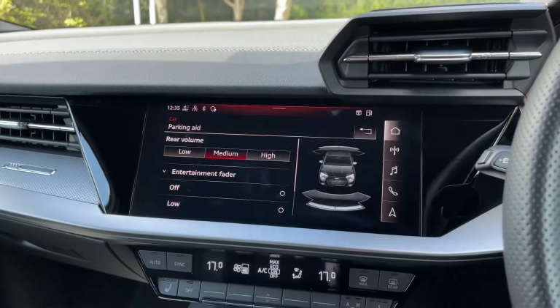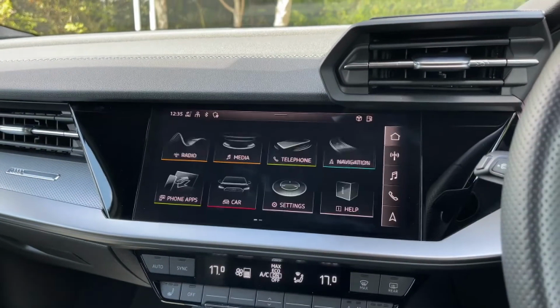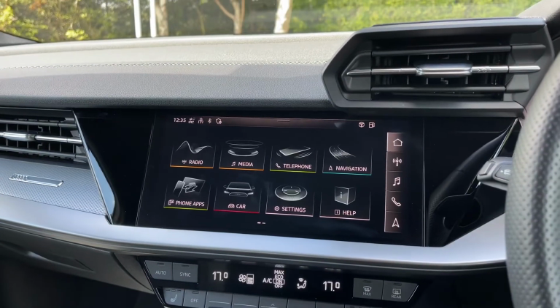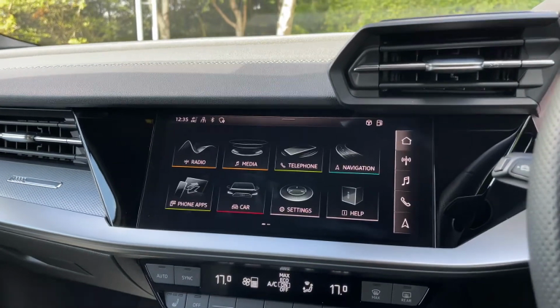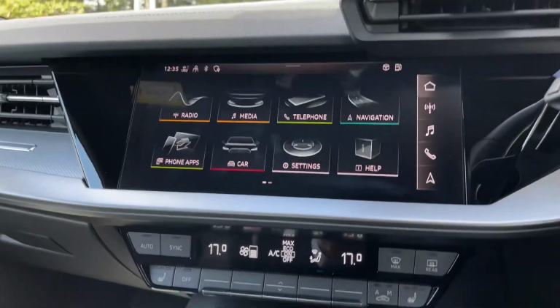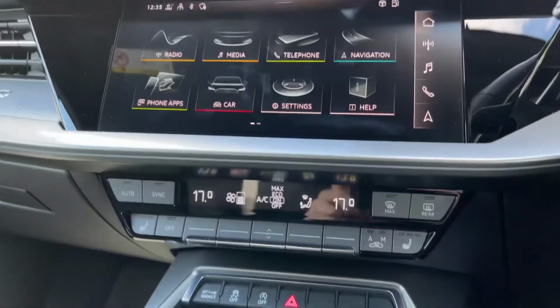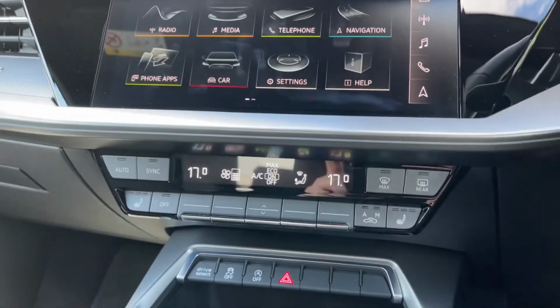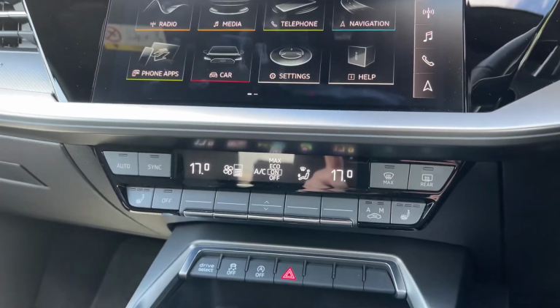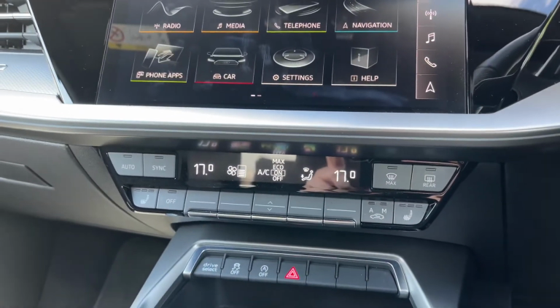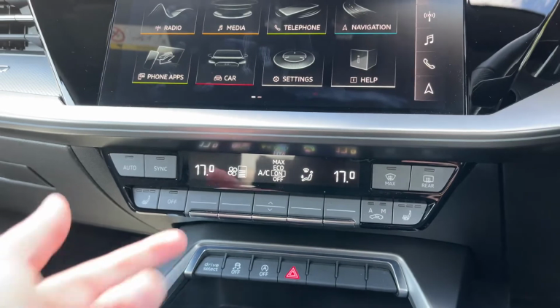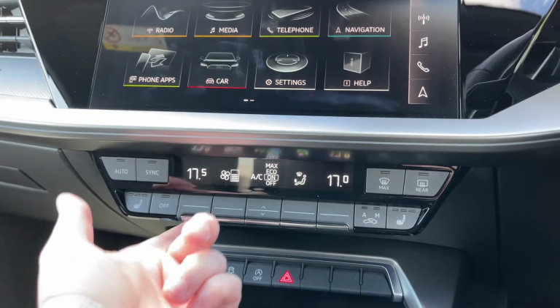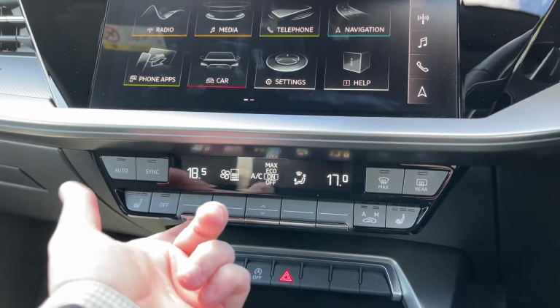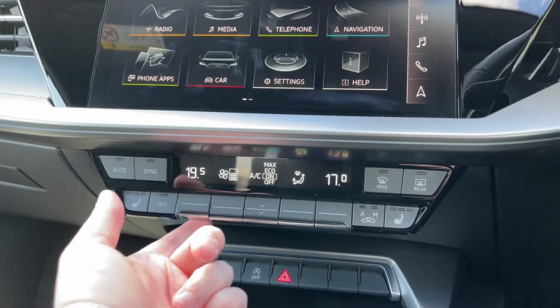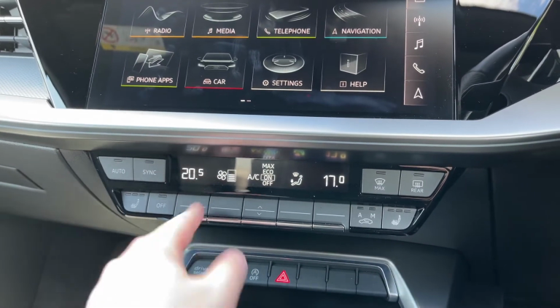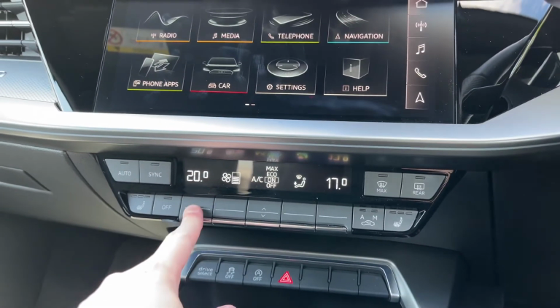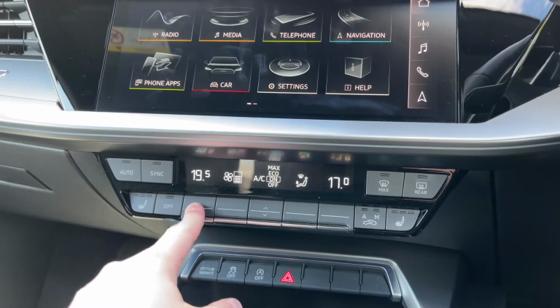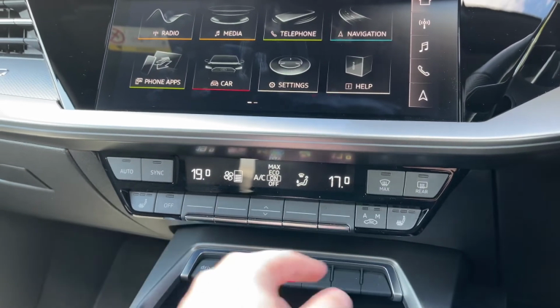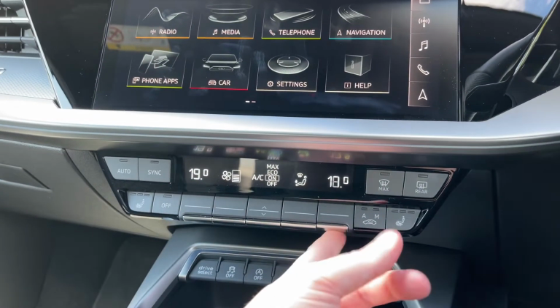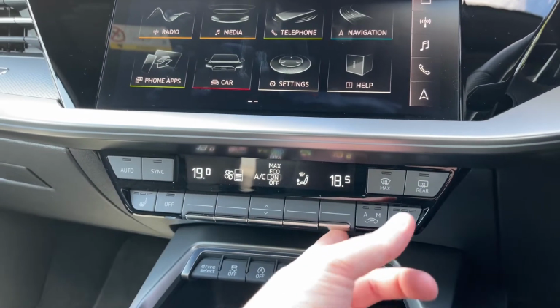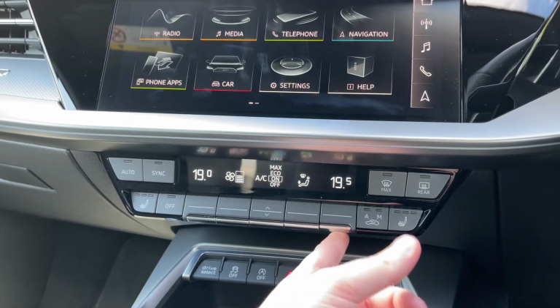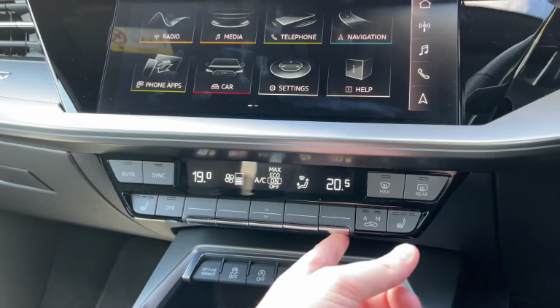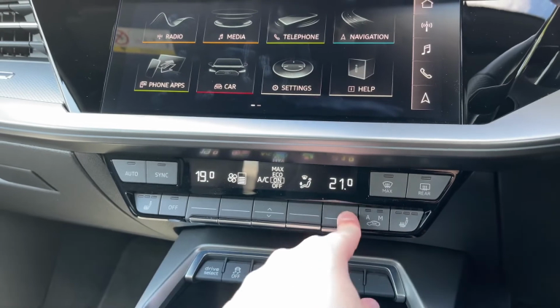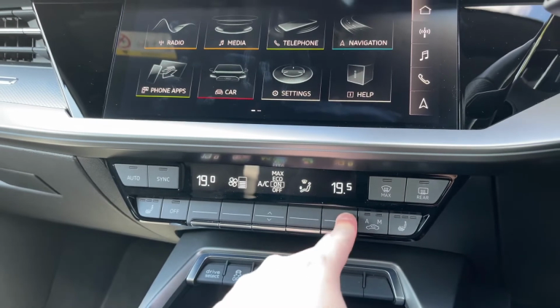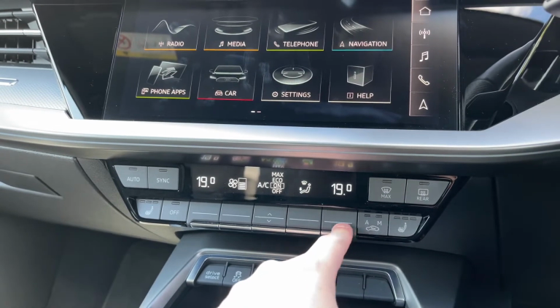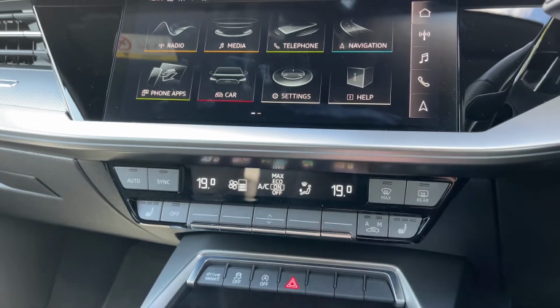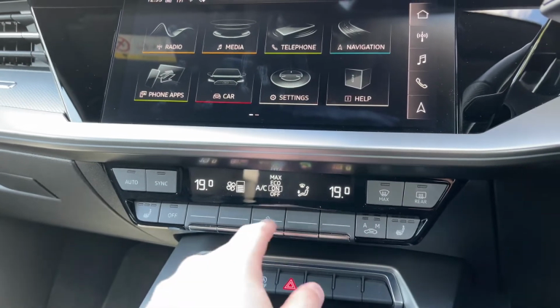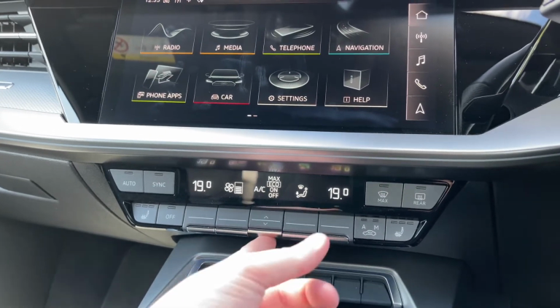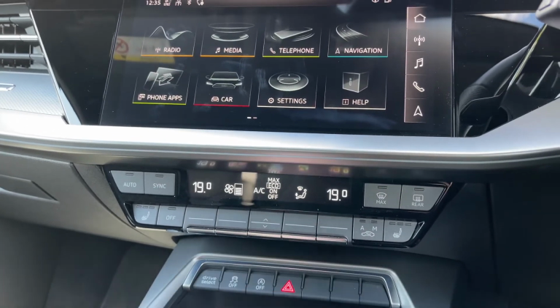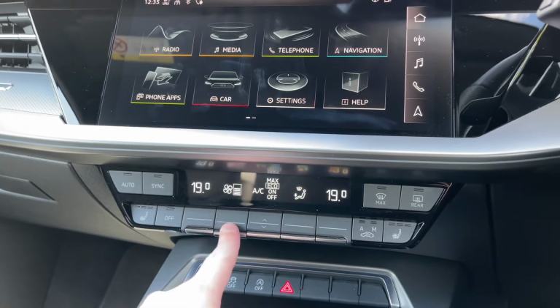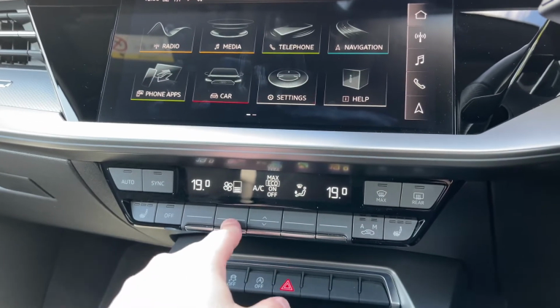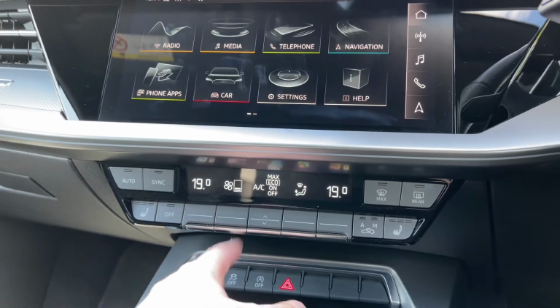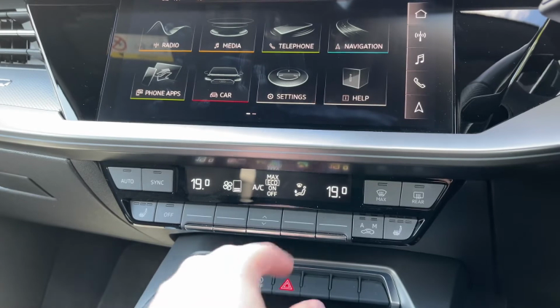Coming further down below the car's dash, we have the dual zone climate control system with buttons to easily change the temperature for both the driver and front passenger. We also have the buttons for changing the fan intensity, the air conditioning settings, as well as the fan's direction.